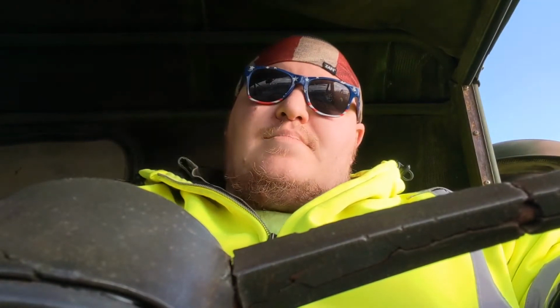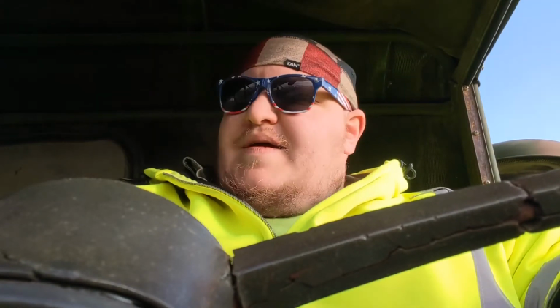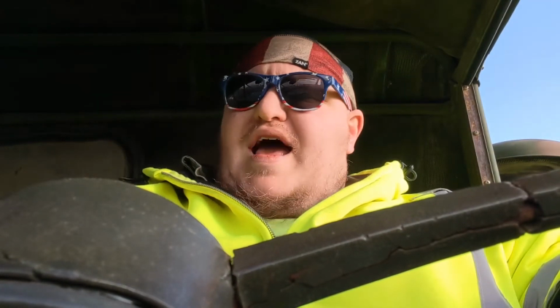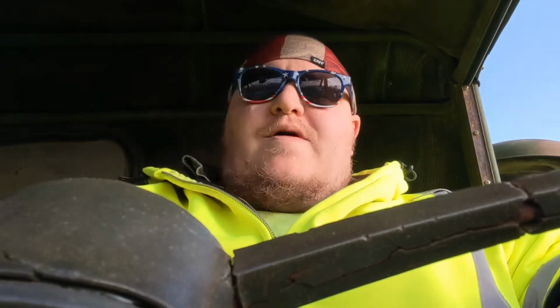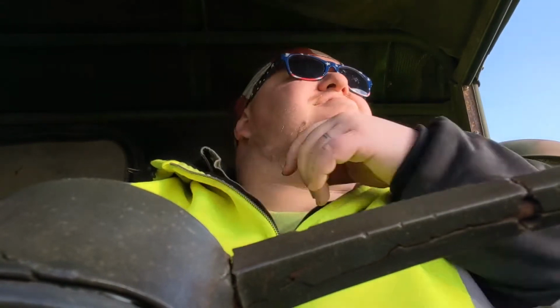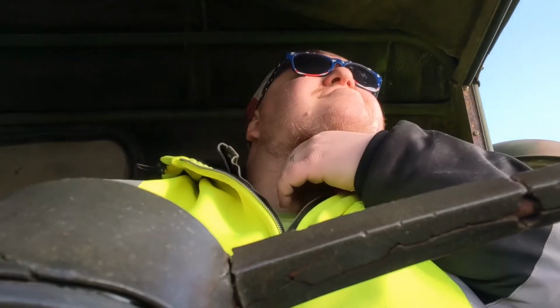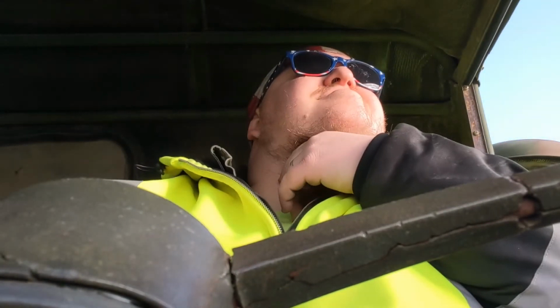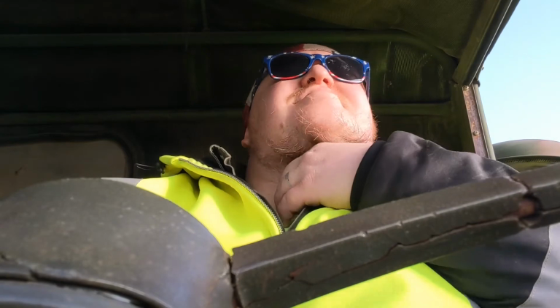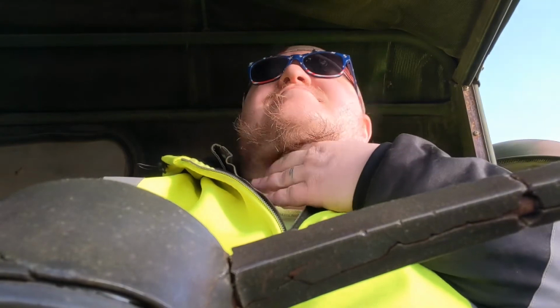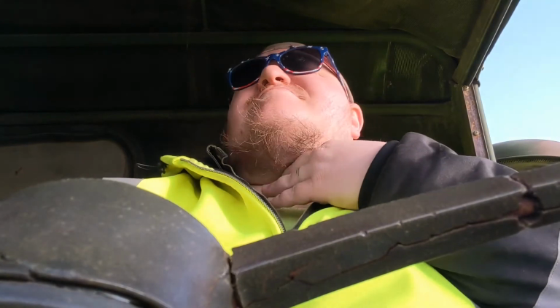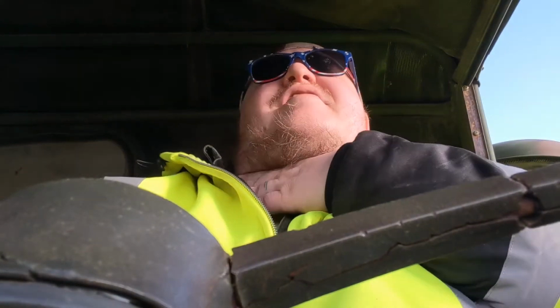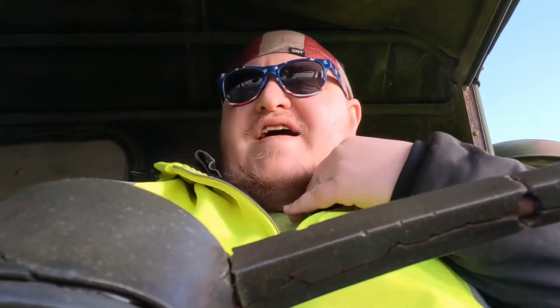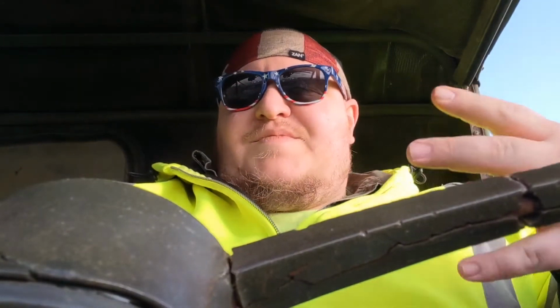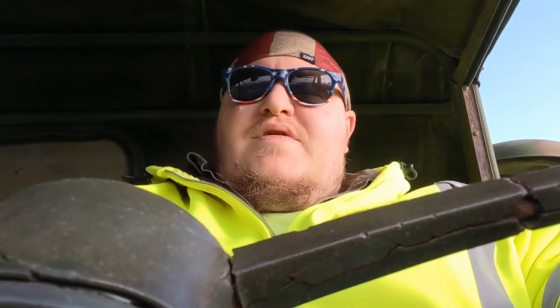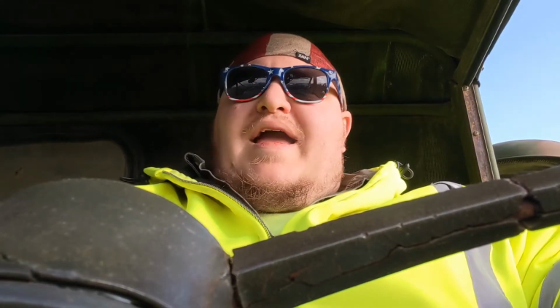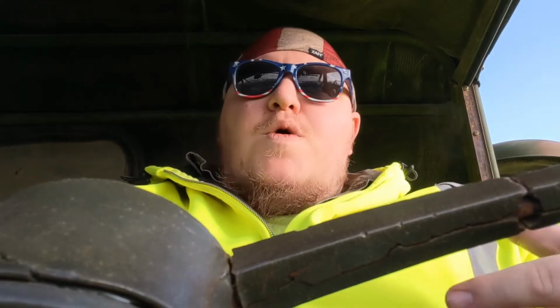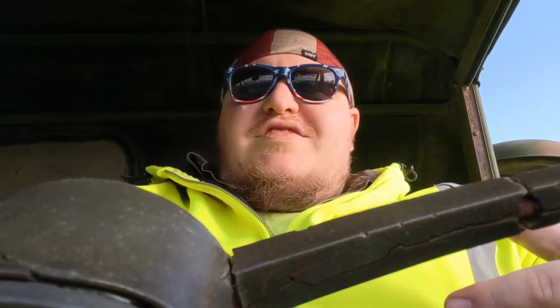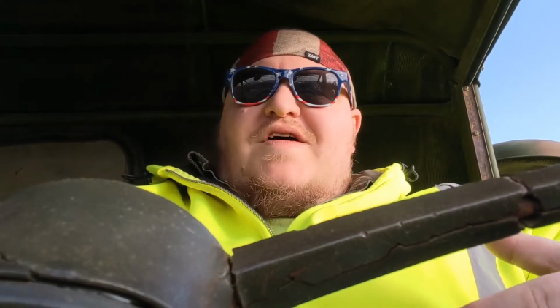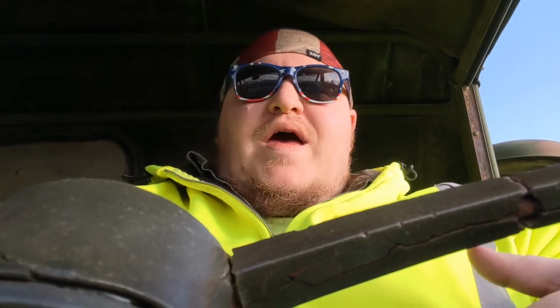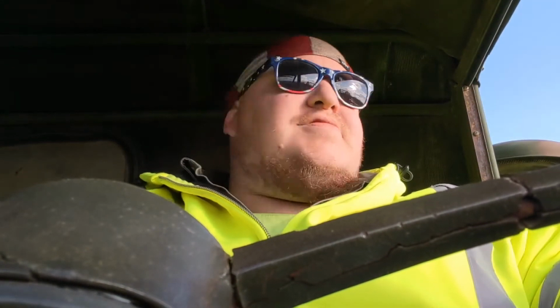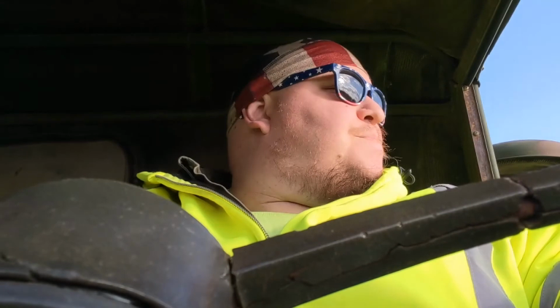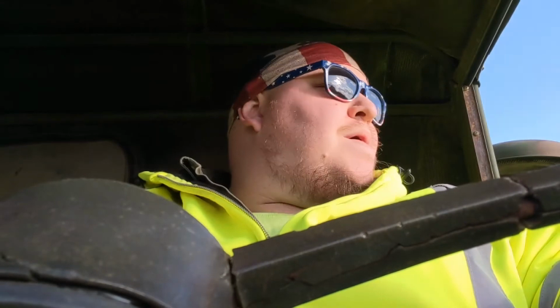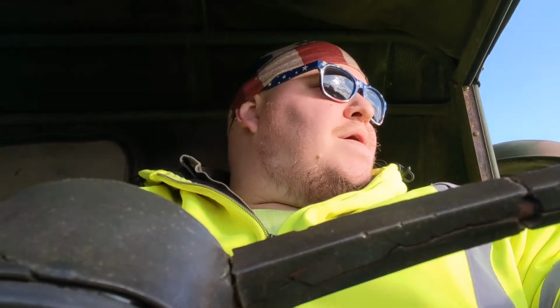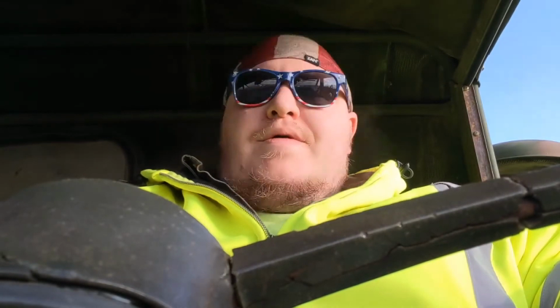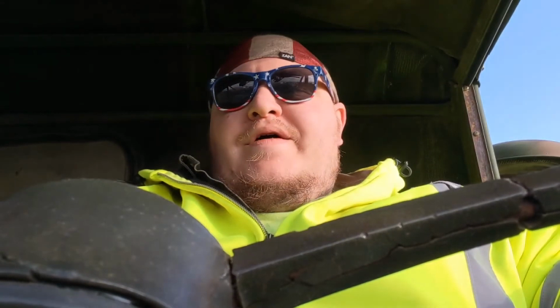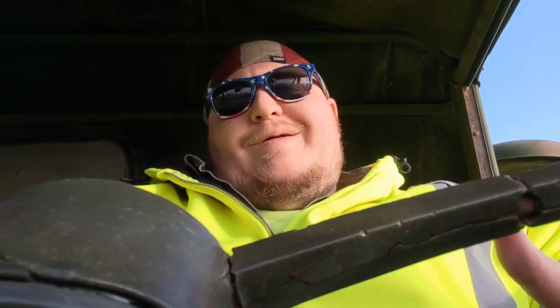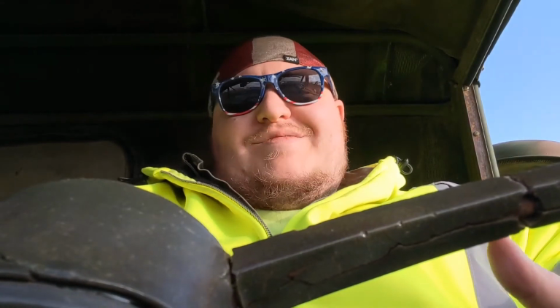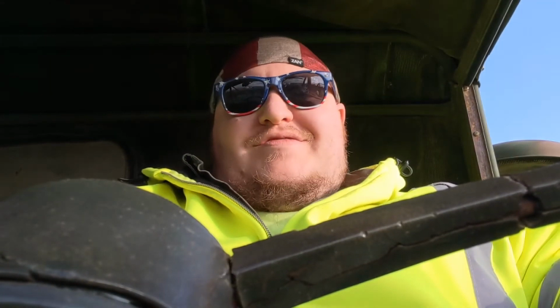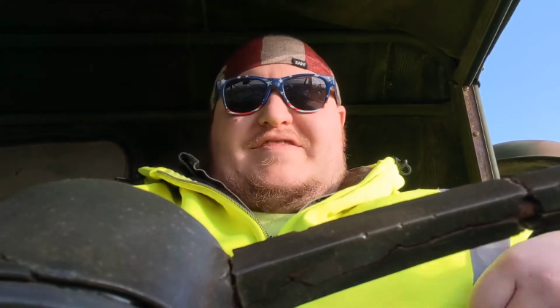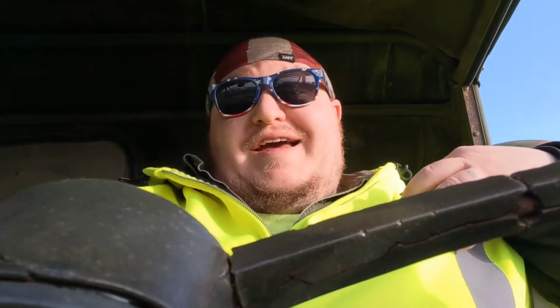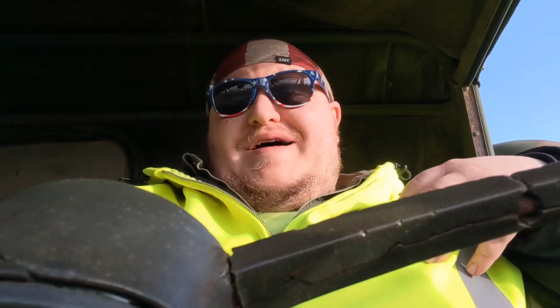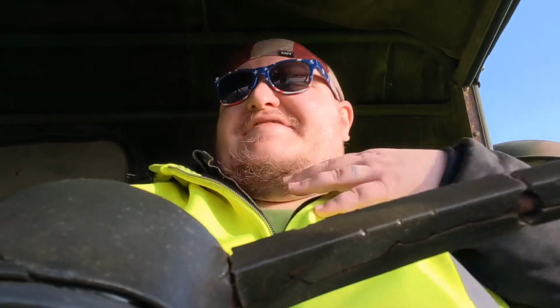So I keep doing an eyebrow raise, trying to convey some motion and stuff to you guys. And then I realized I'm wearing sunglasses — you can't see my eyes.